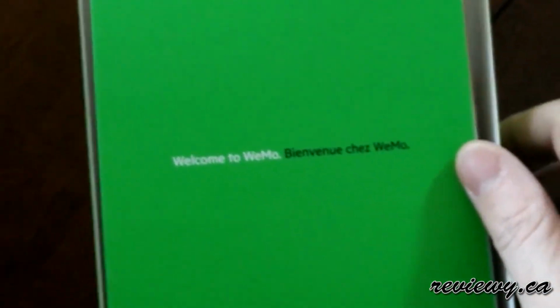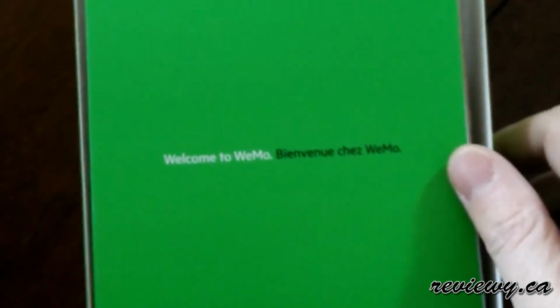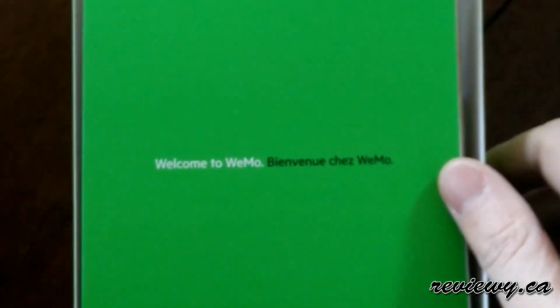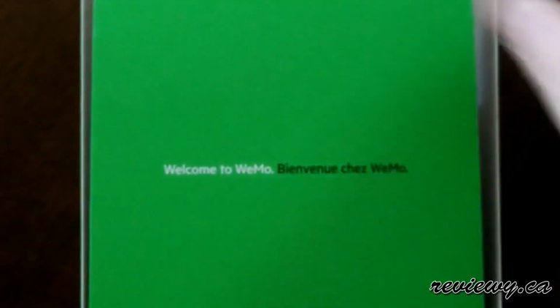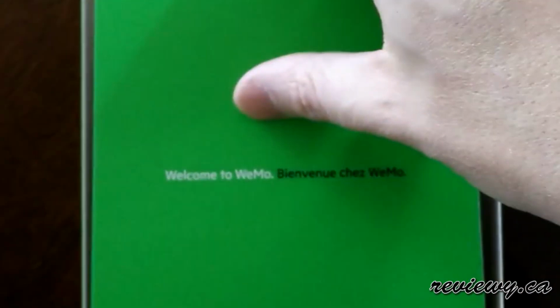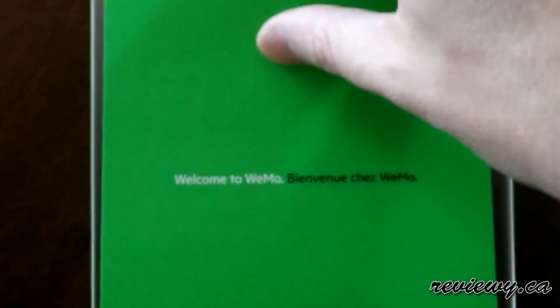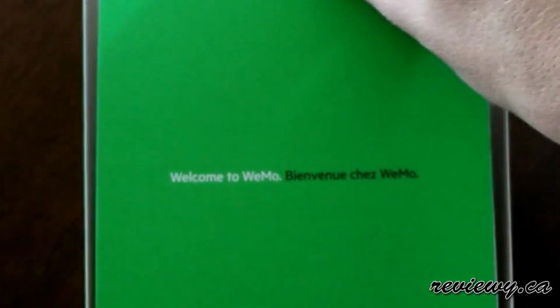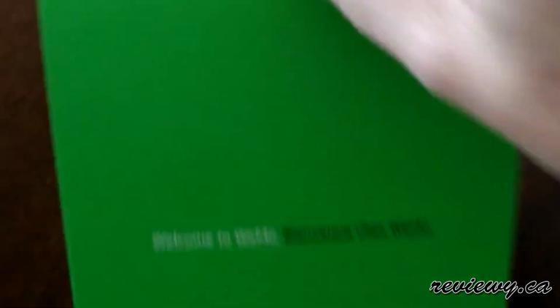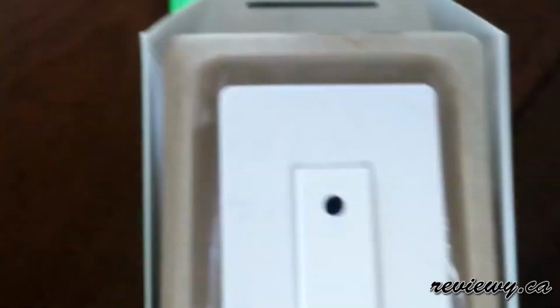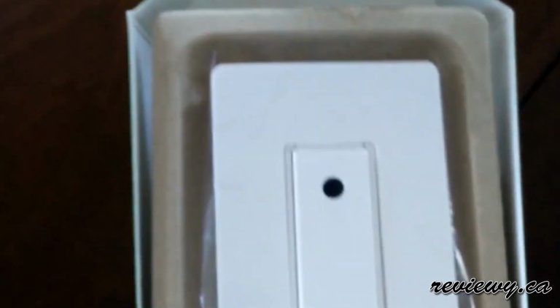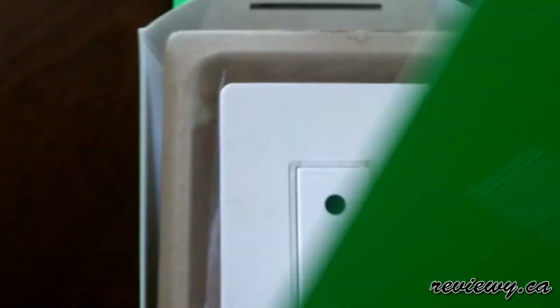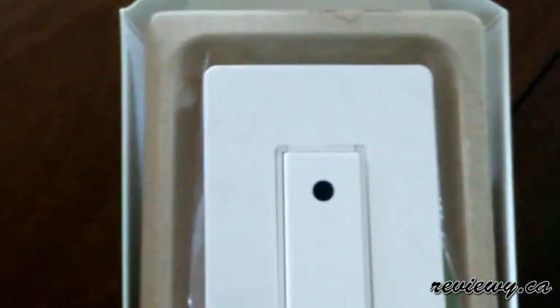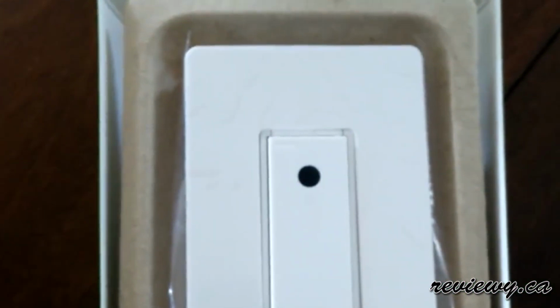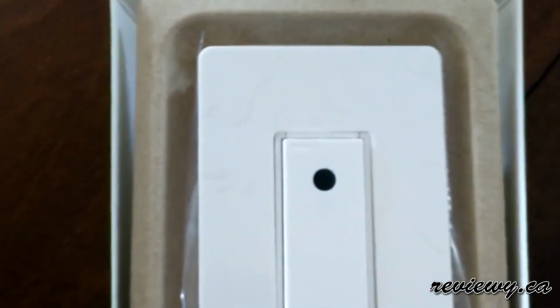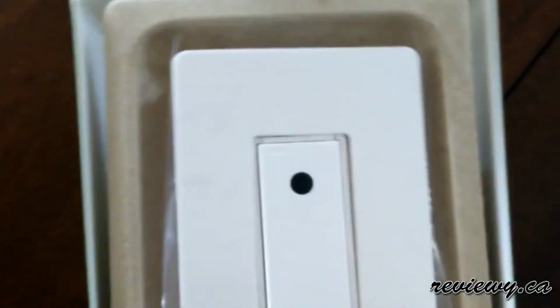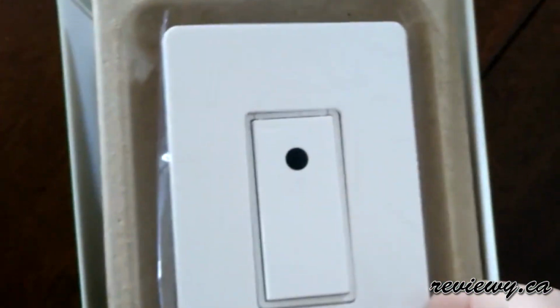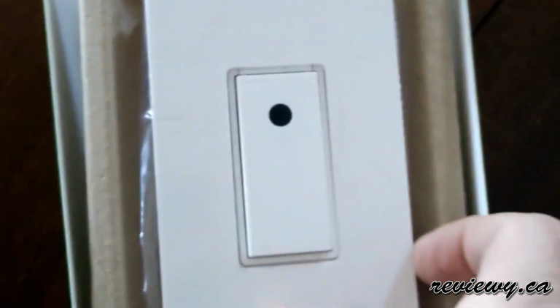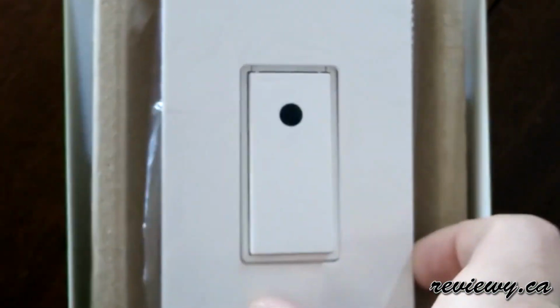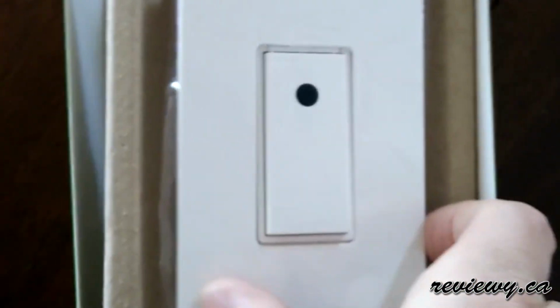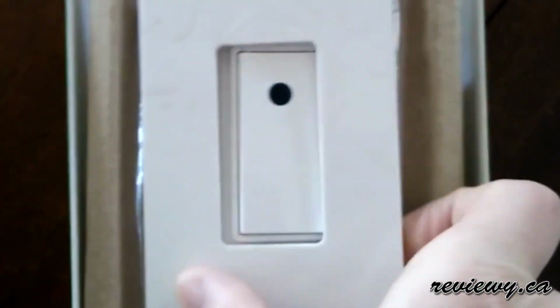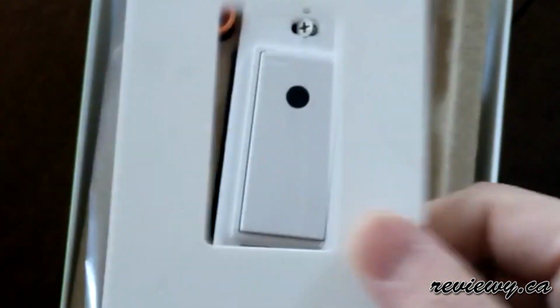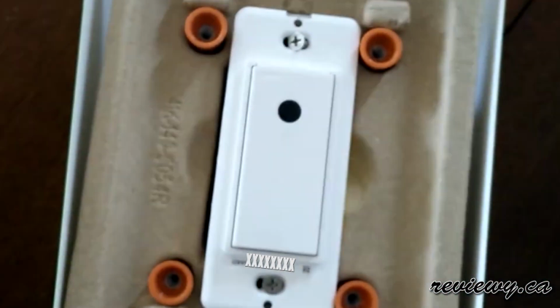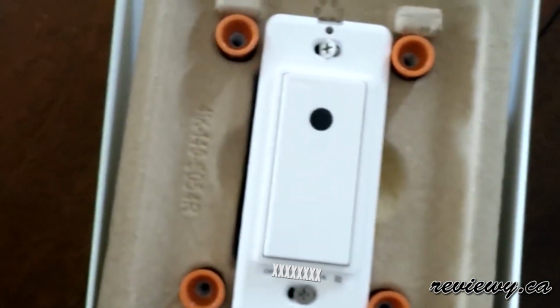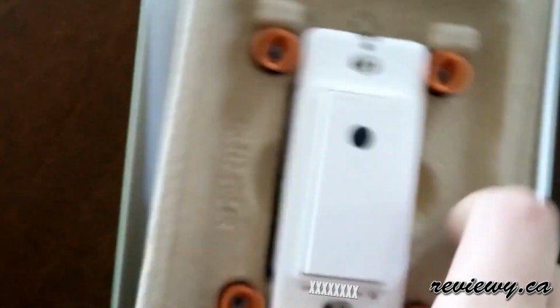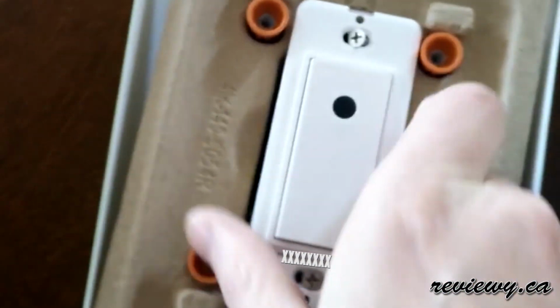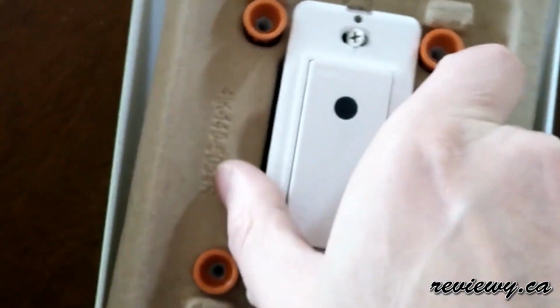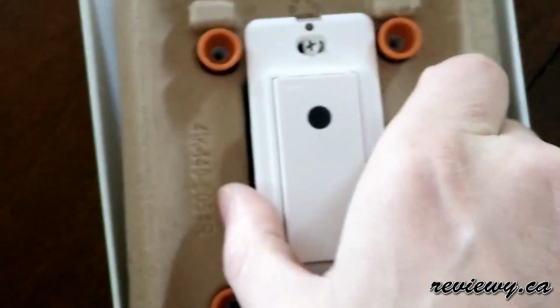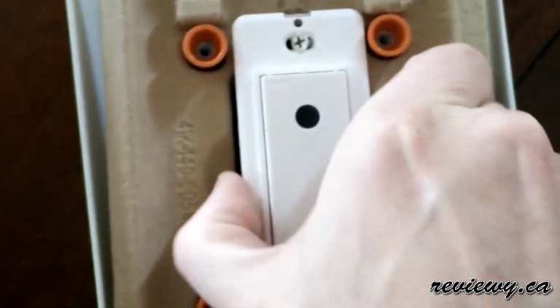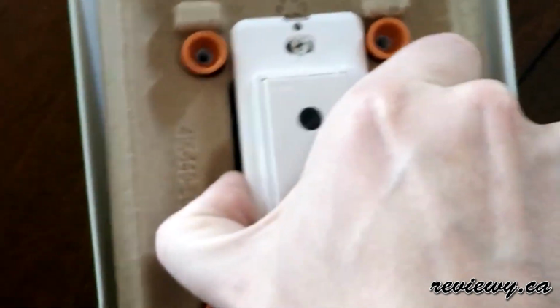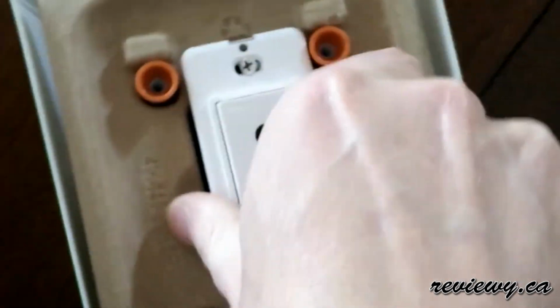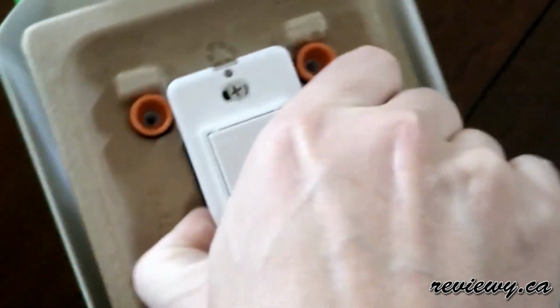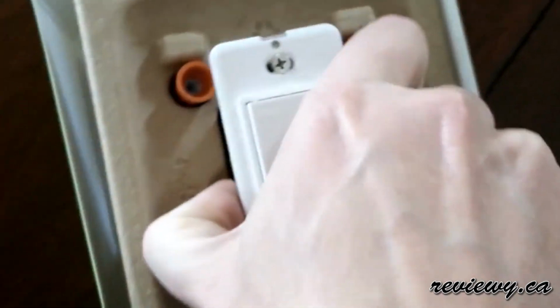It's a light switch that is Wi-Fi enabled, allows you to go through the app, turn on and off your lights wherever you are. You can also set up timers, you can have it turn on and off at dusk. All kinds of great stuff.